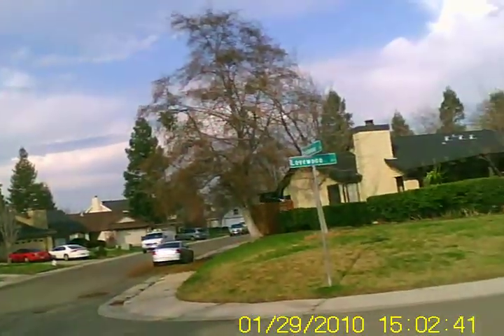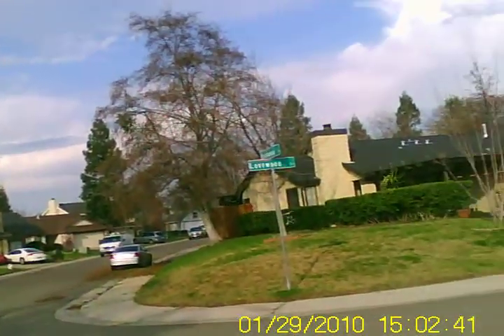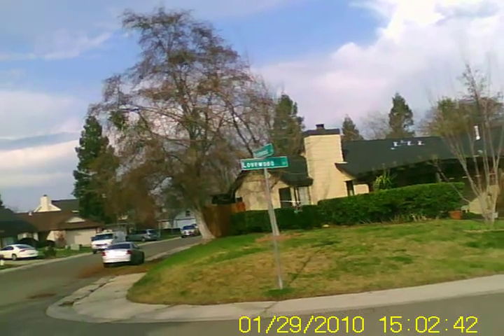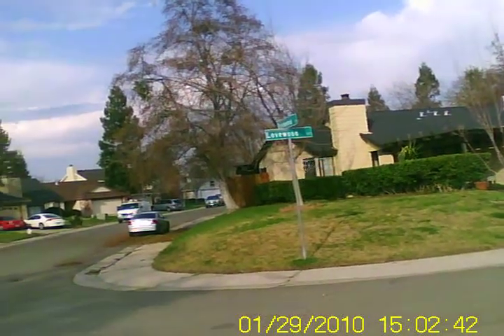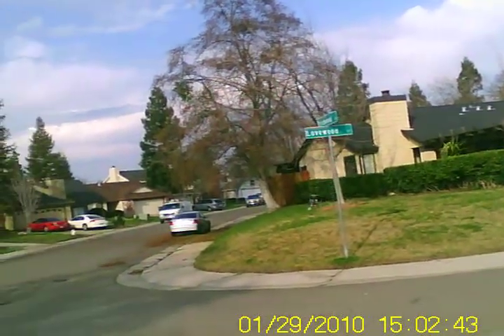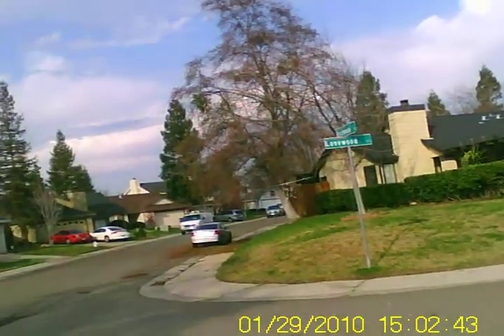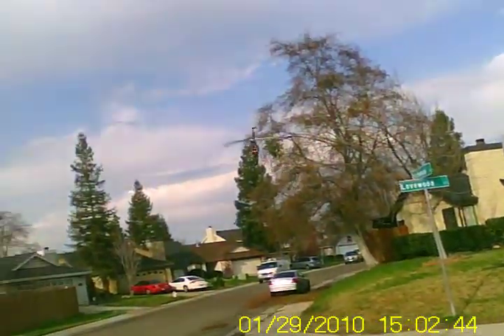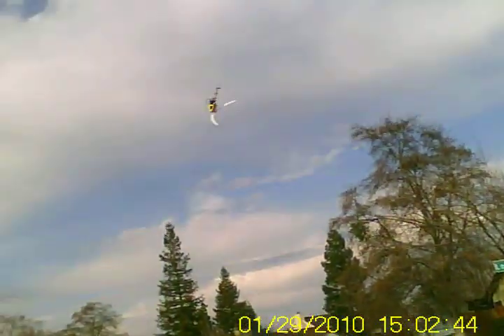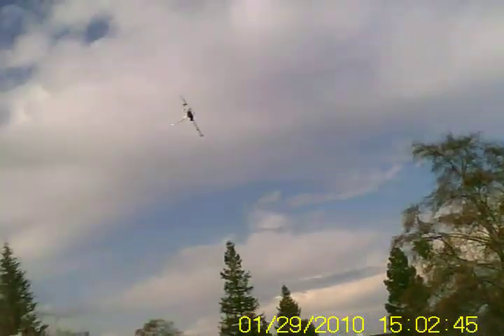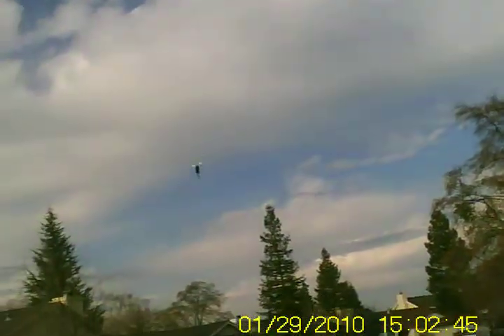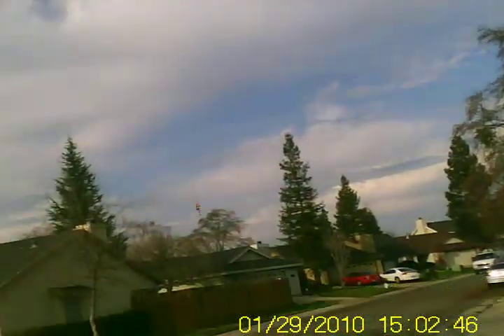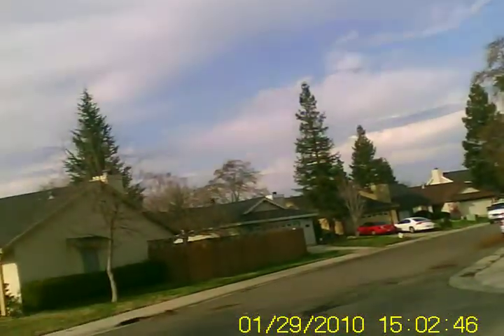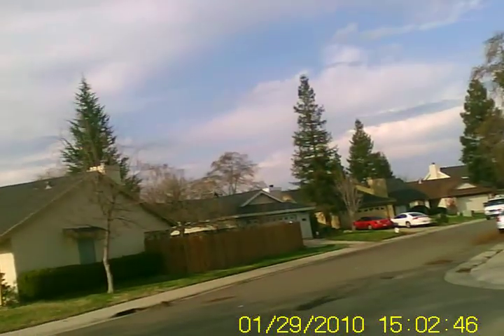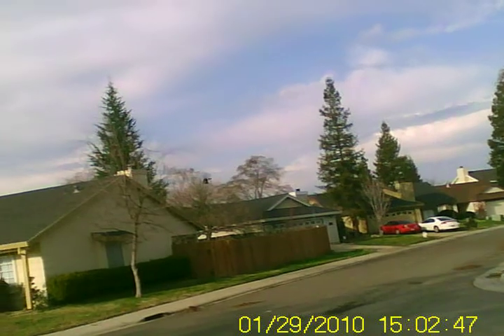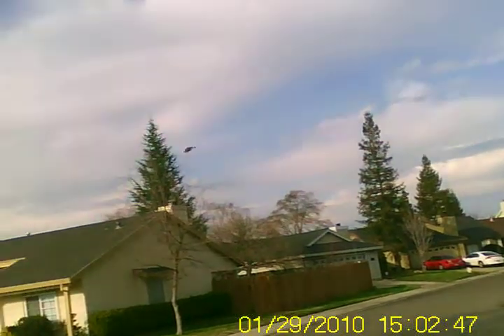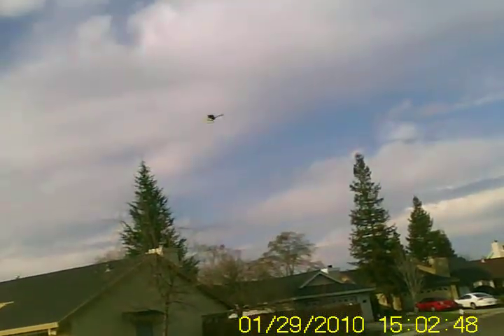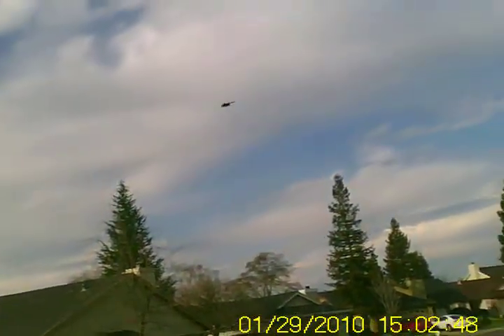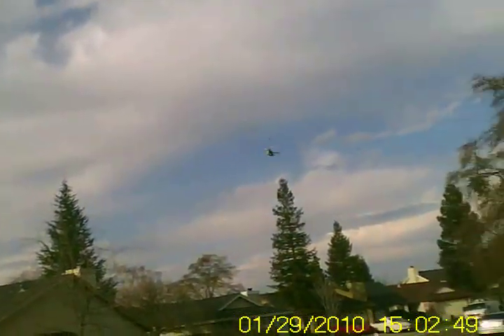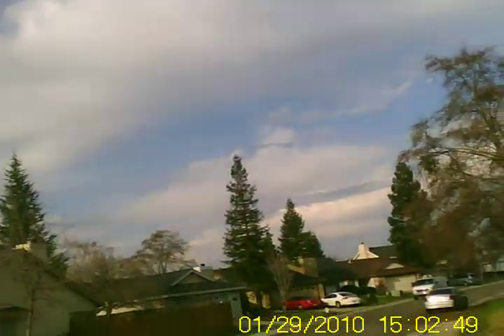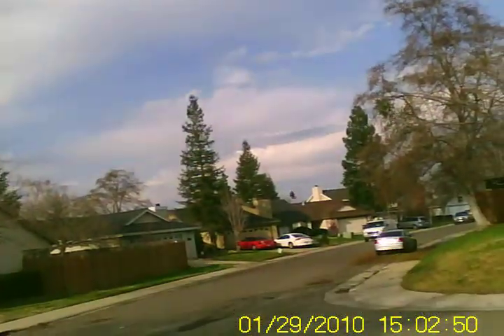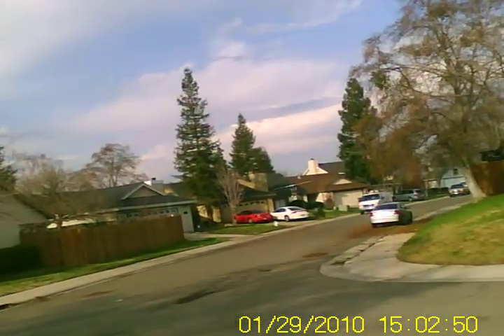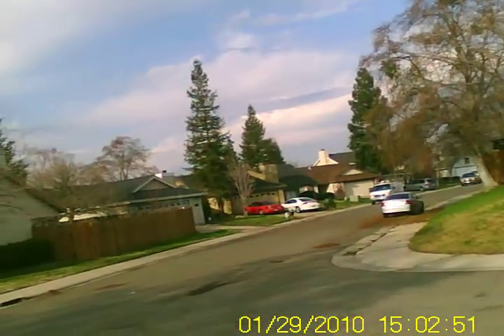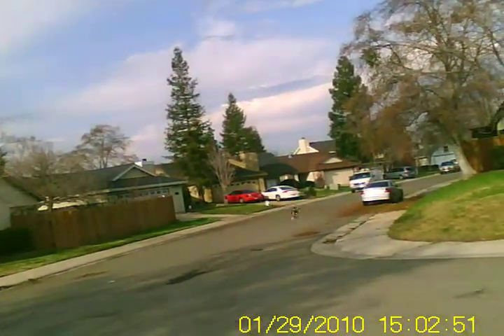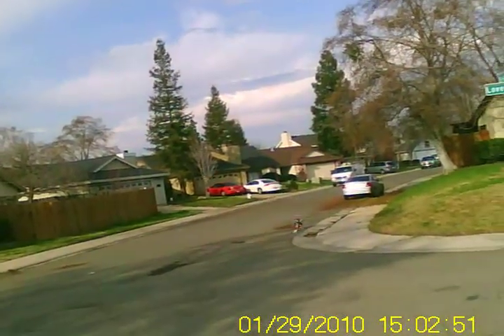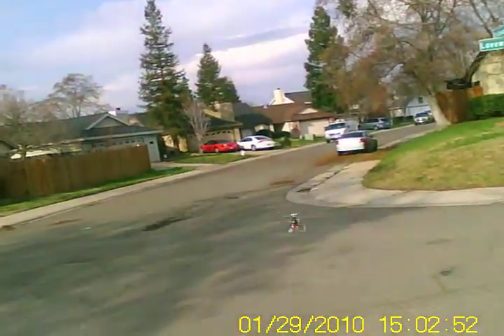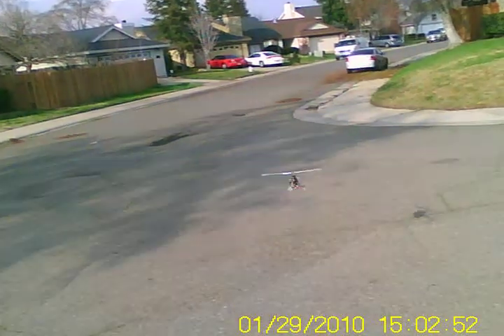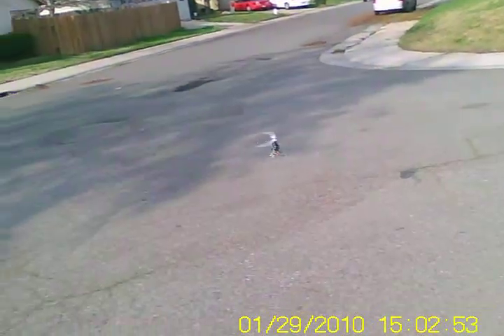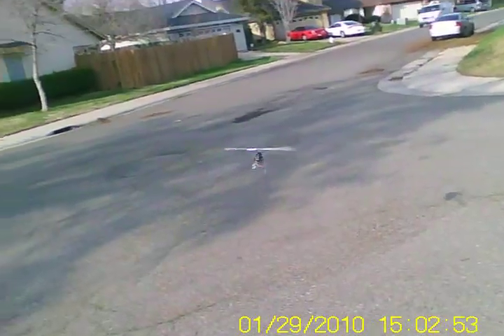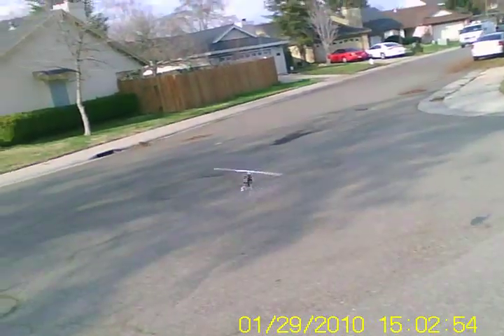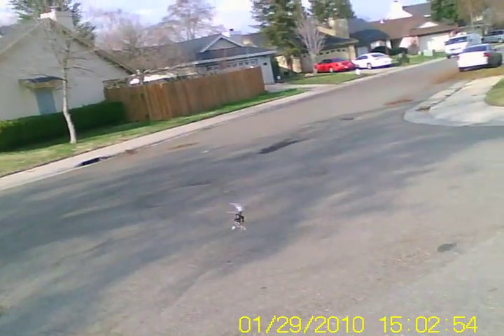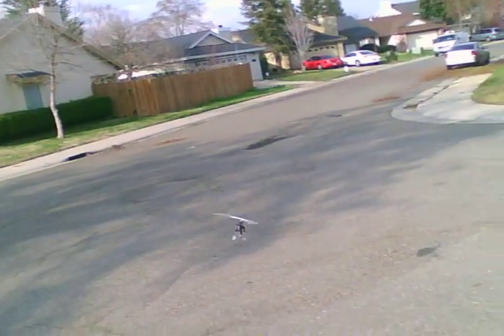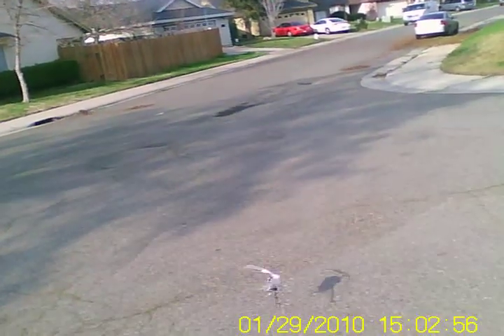That aileron roll was just terrible. I don't know if I need to up the swash AFR — the swash mix on aileron is just too slow. So we'll try bumping that up real quick.